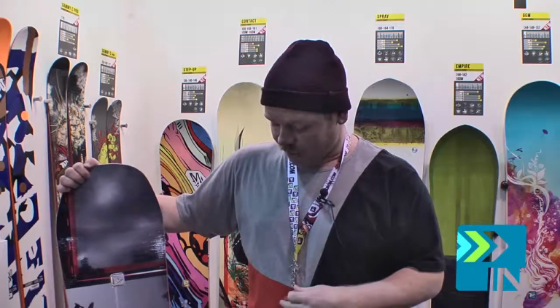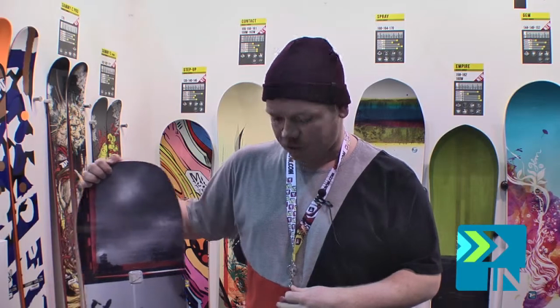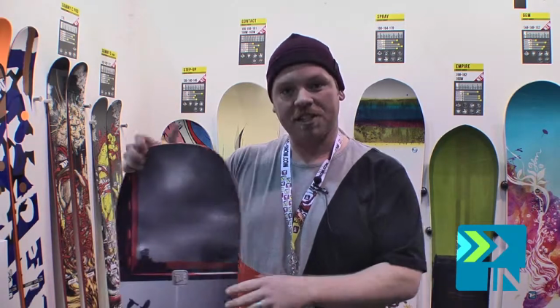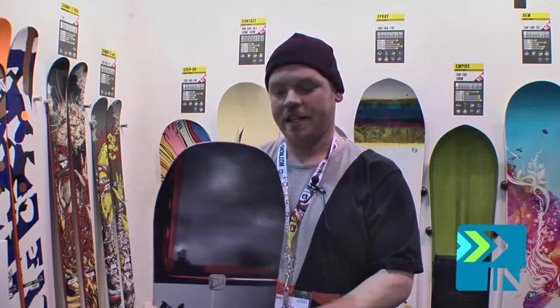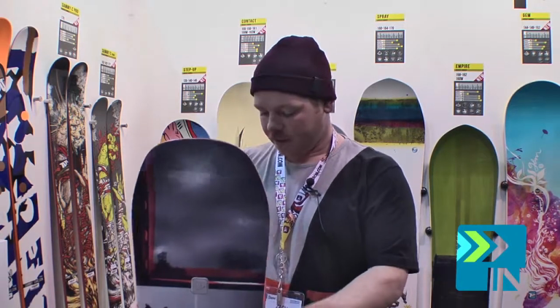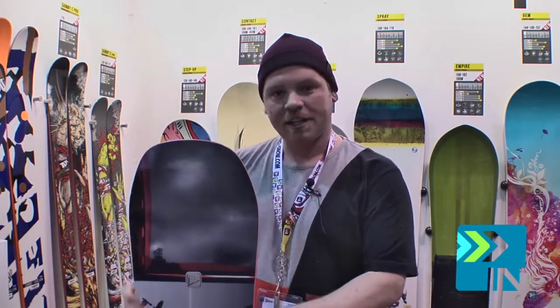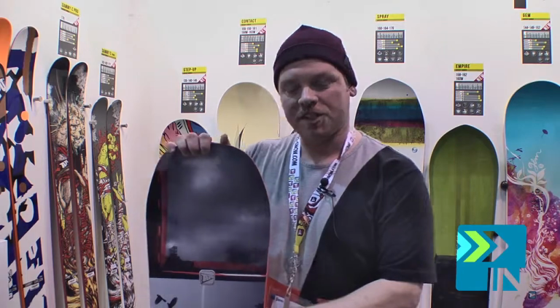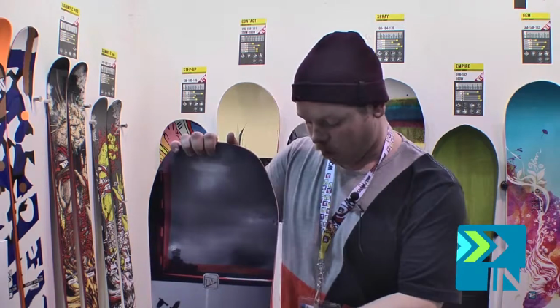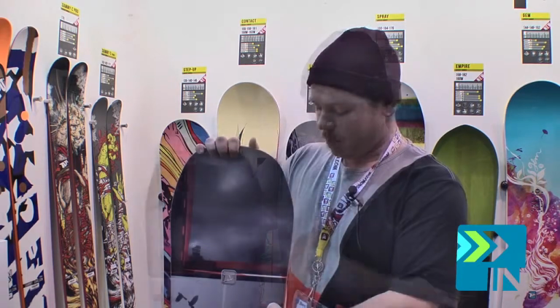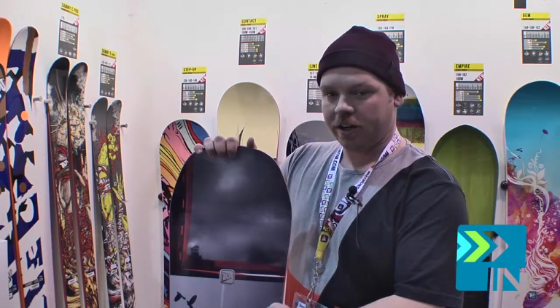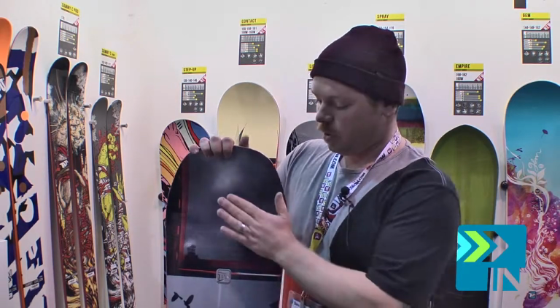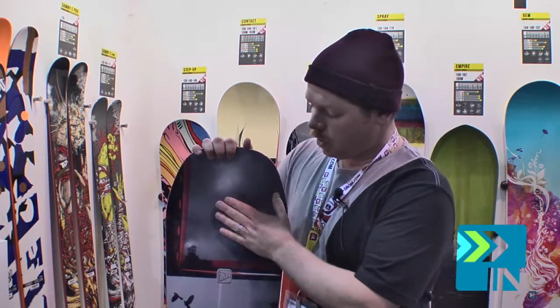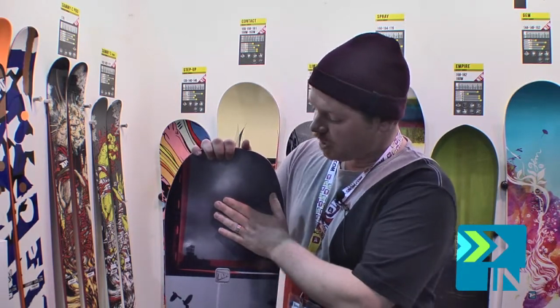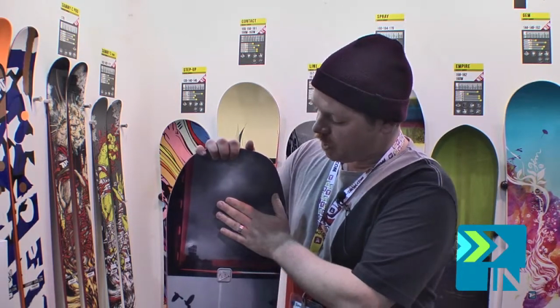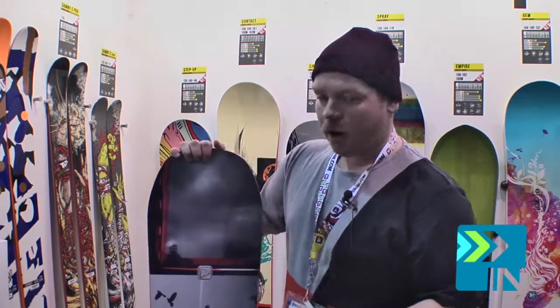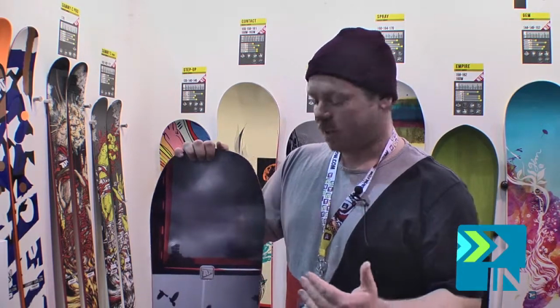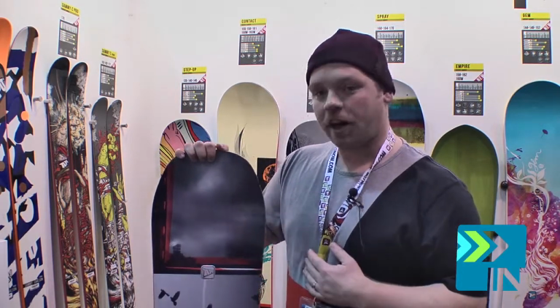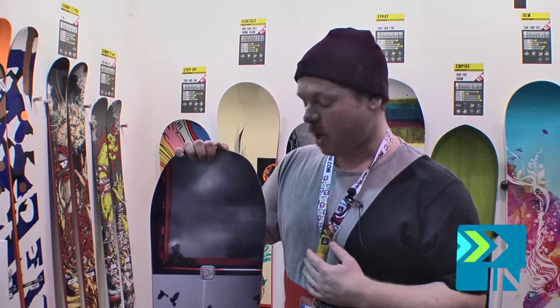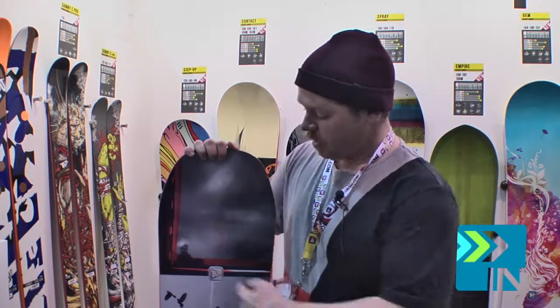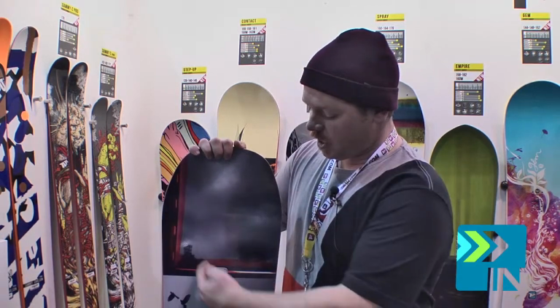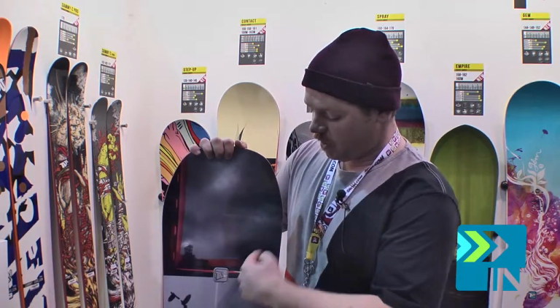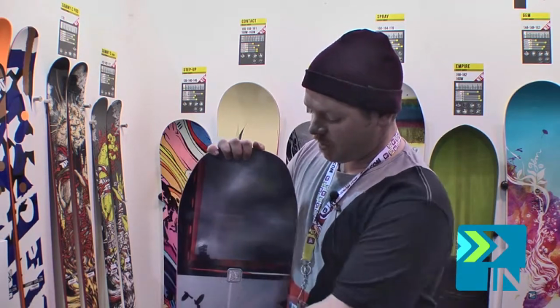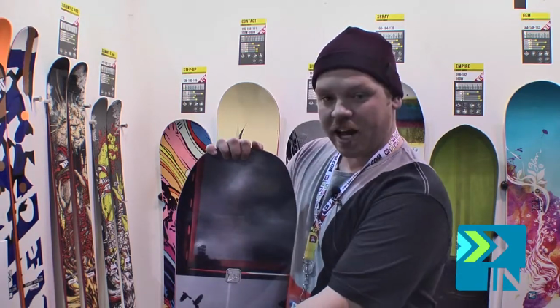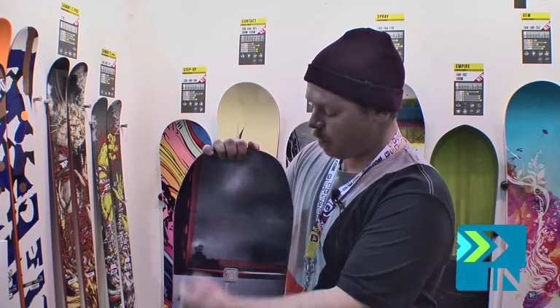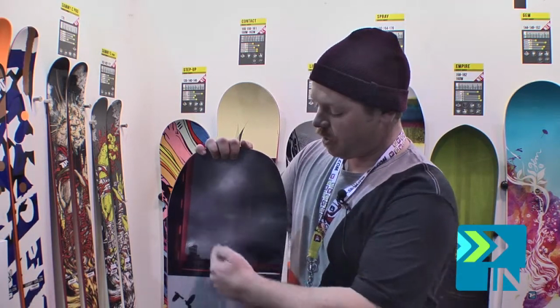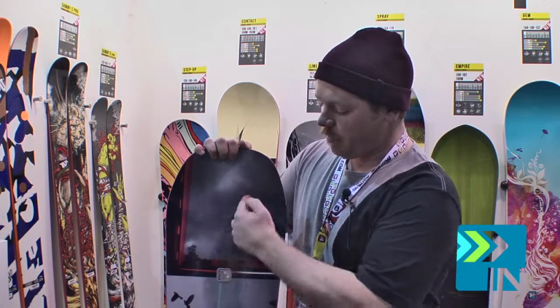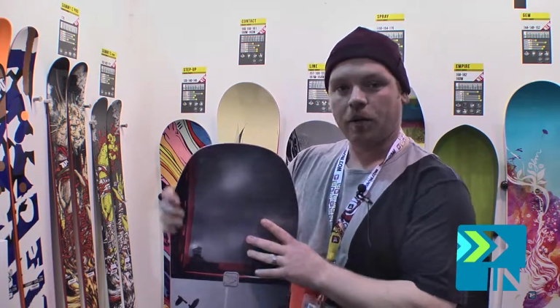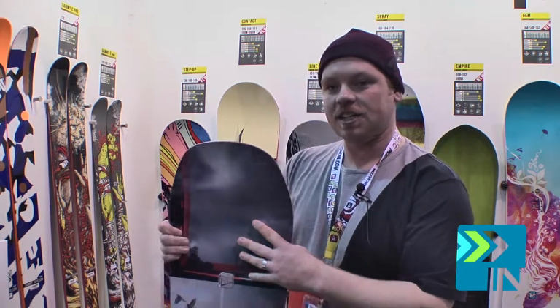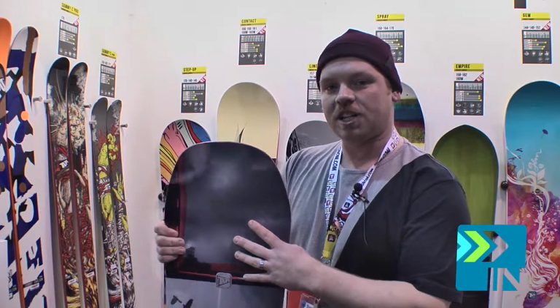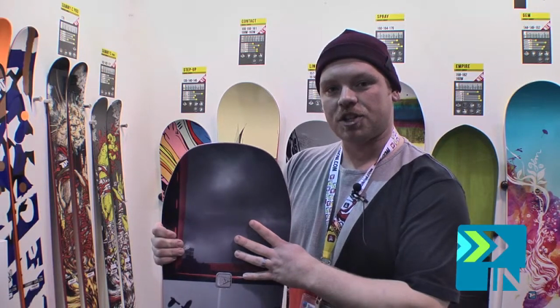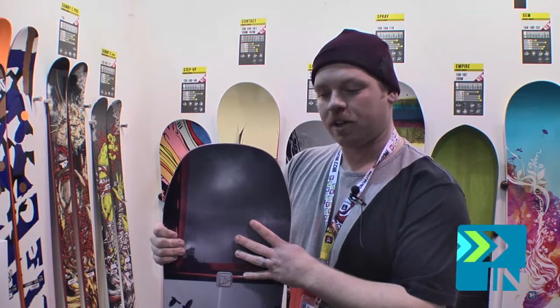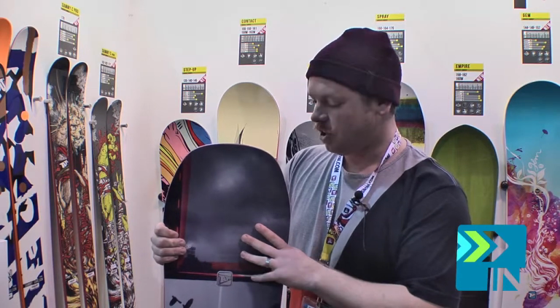The next board in our lineup is the Iconic. The Iconic is kind of our staple board — camber underfoot, early rise in the tip and tail. And we do something in this we call XV Carbon. There's a tip and tail, there's an X of carbon and then a V above it, which adds extra torsional stability in turns.